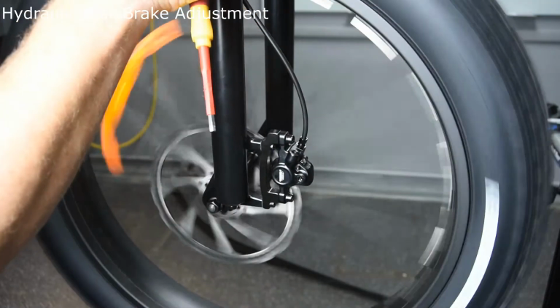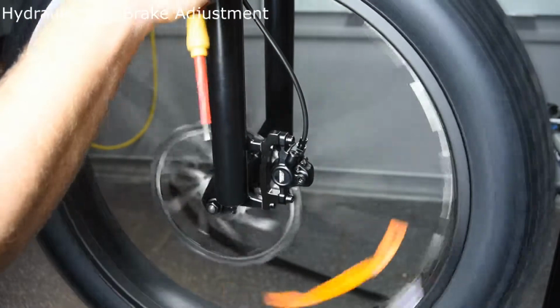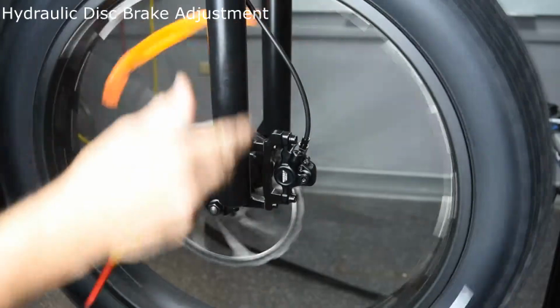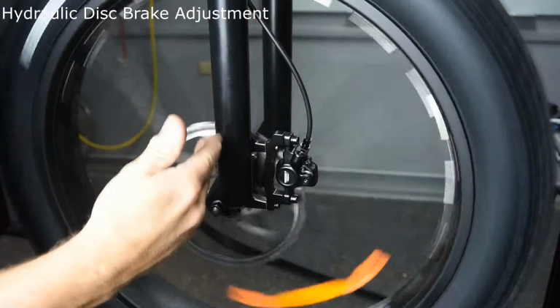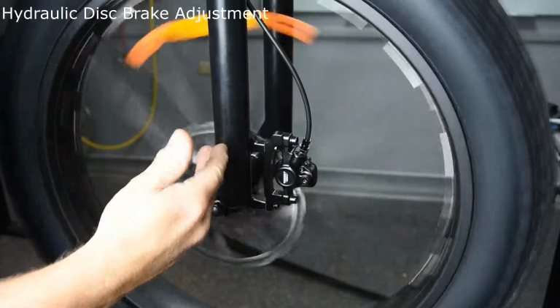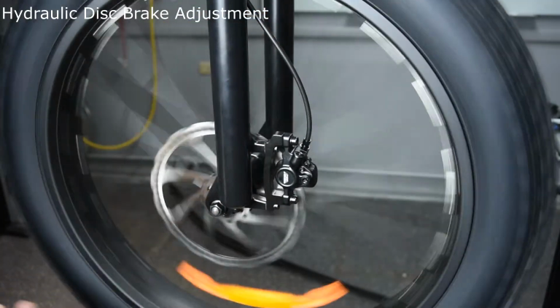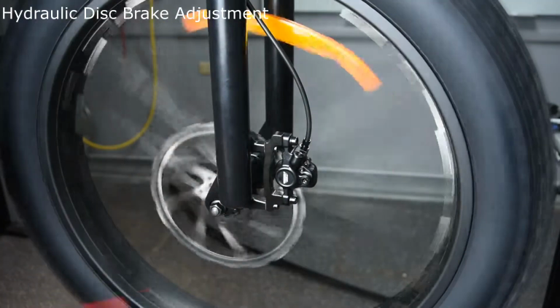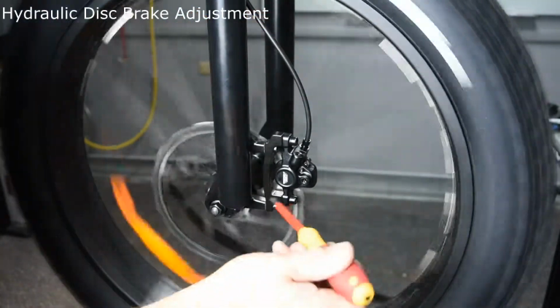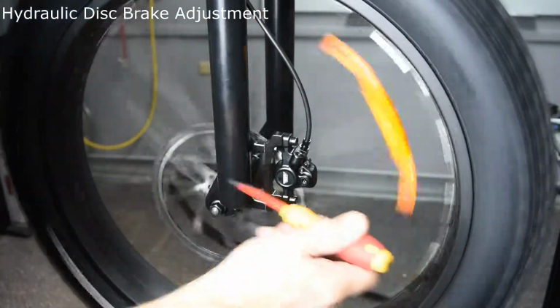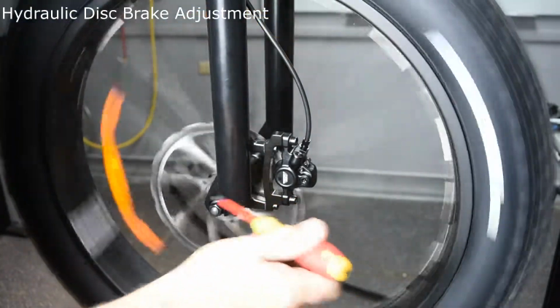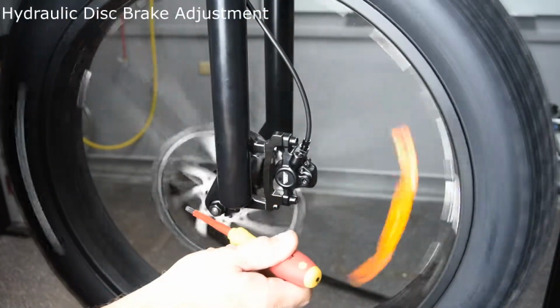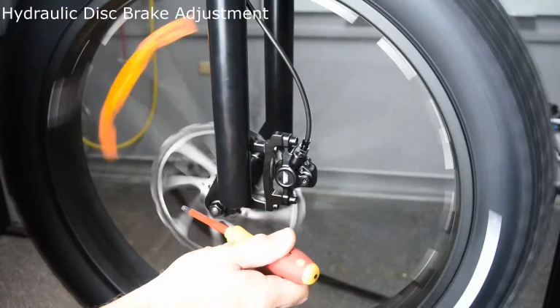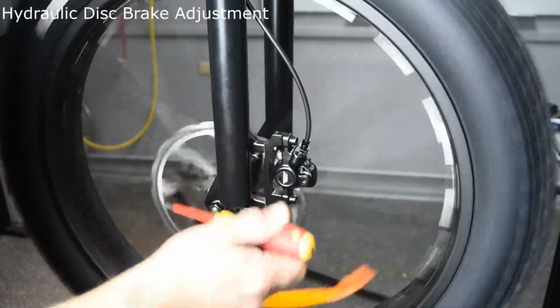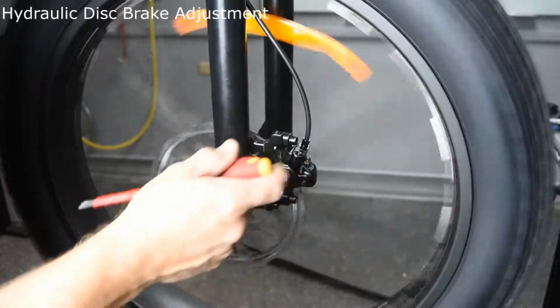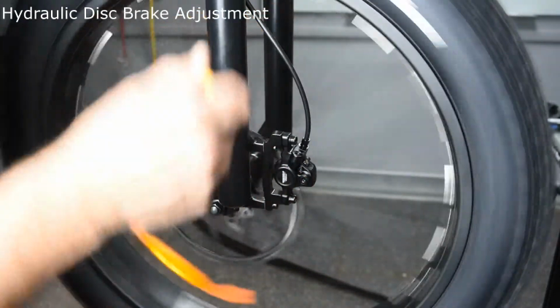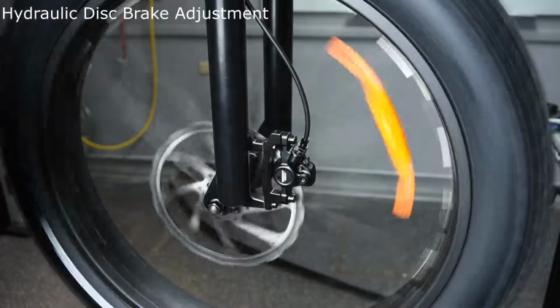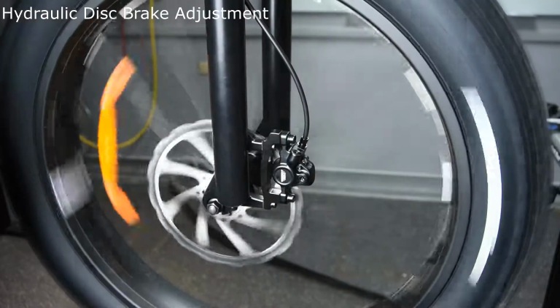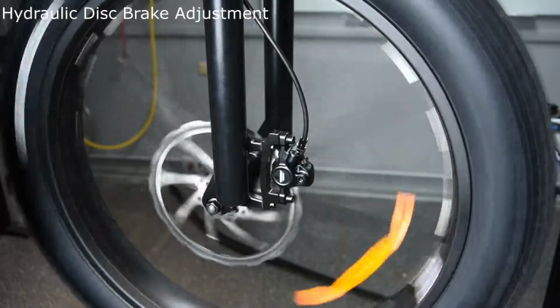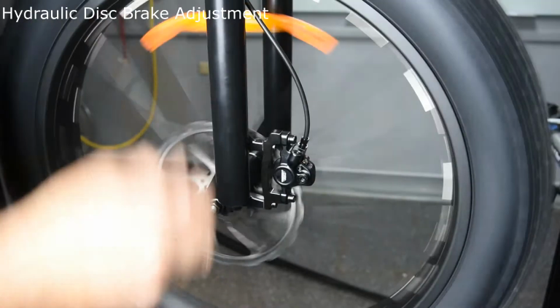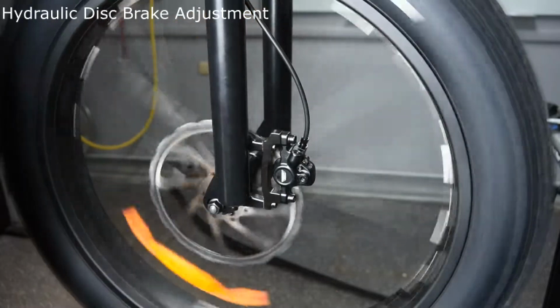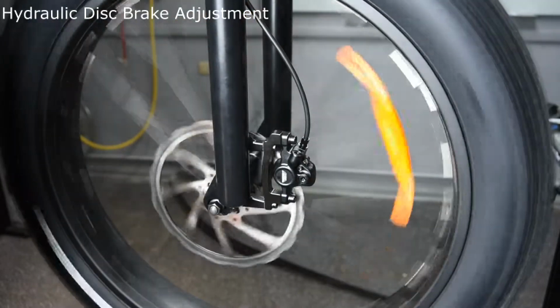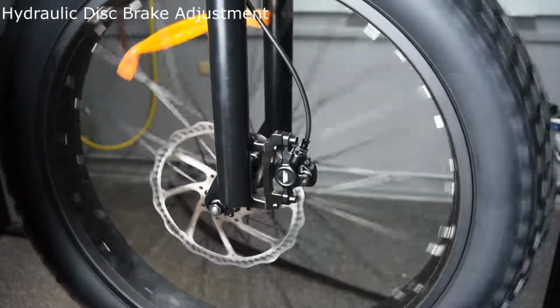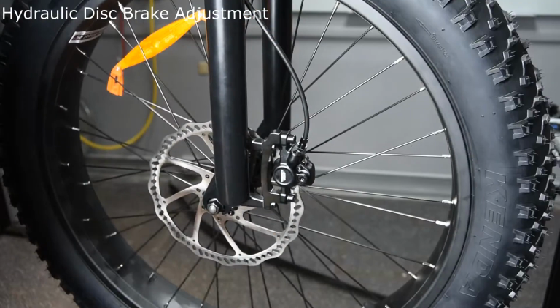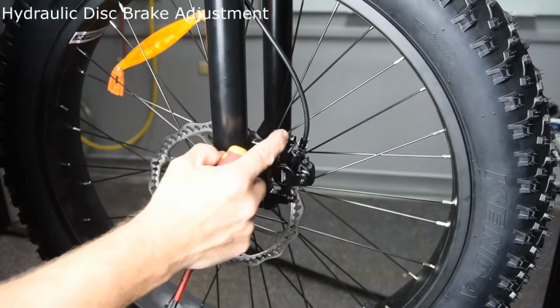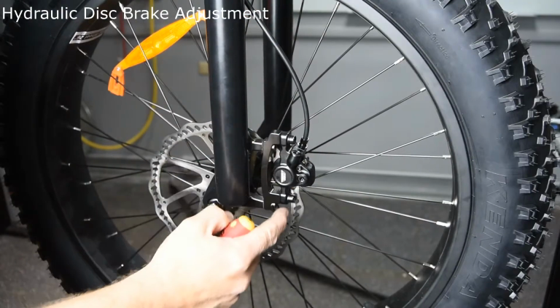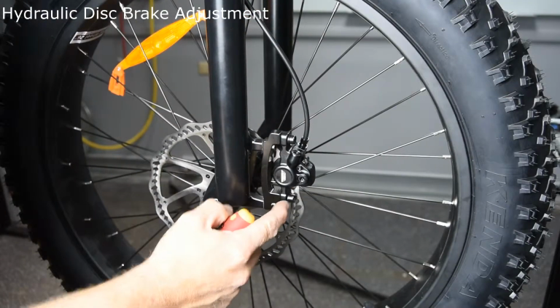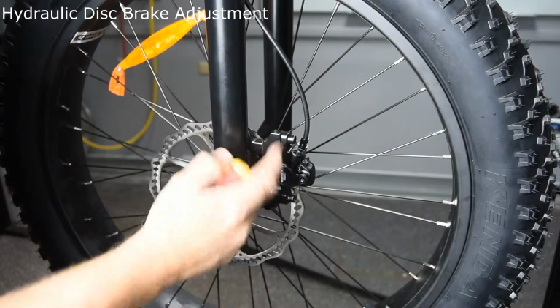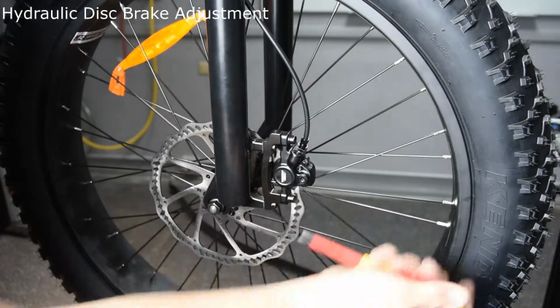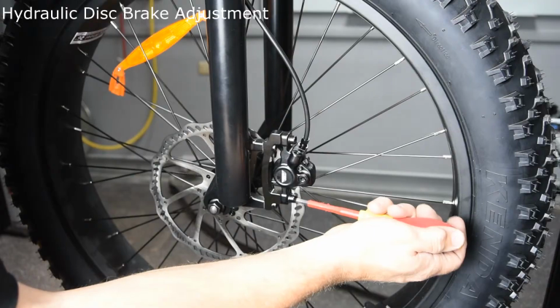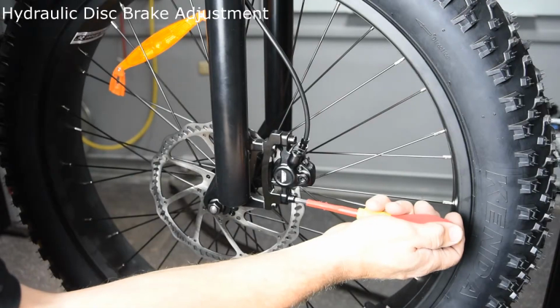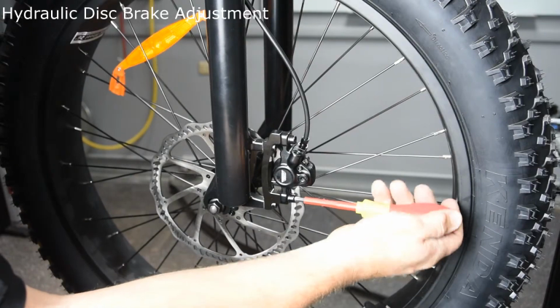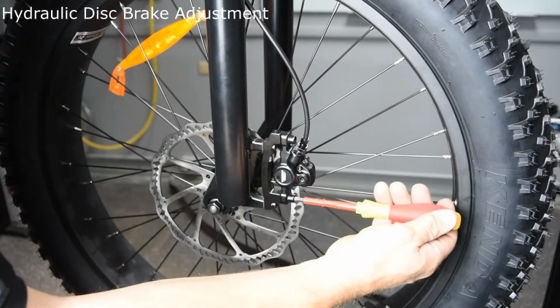Now we've gotten rid of the noise. At this point you can tighten both of them down — again apply slight pressure to the brake, making sure neither one moves. Torque them evenly.